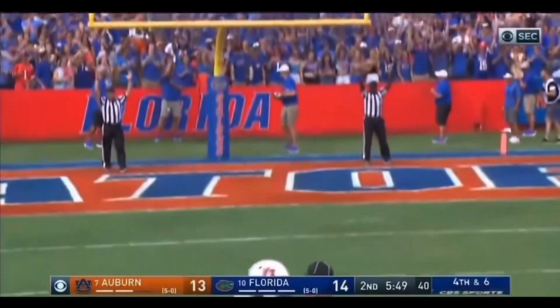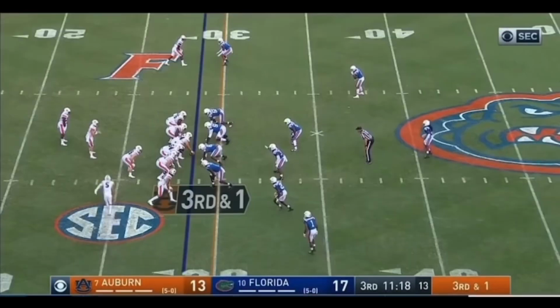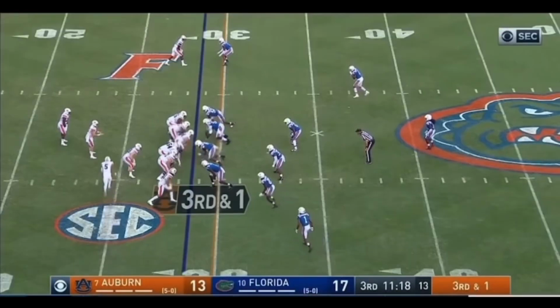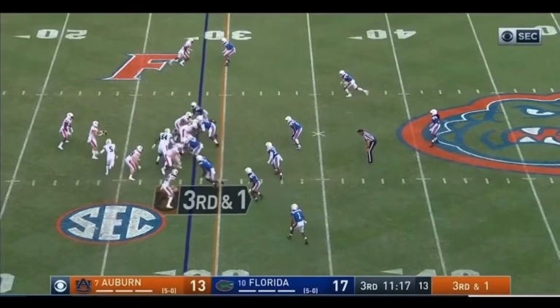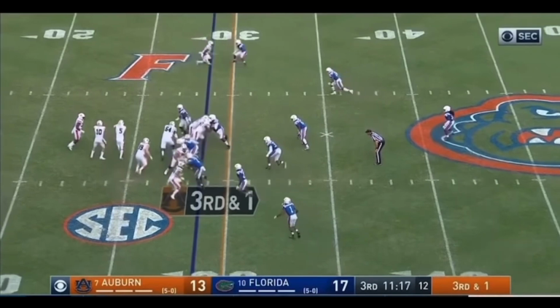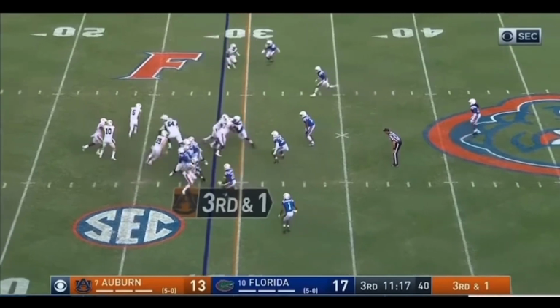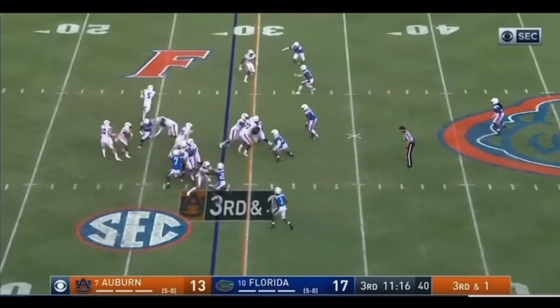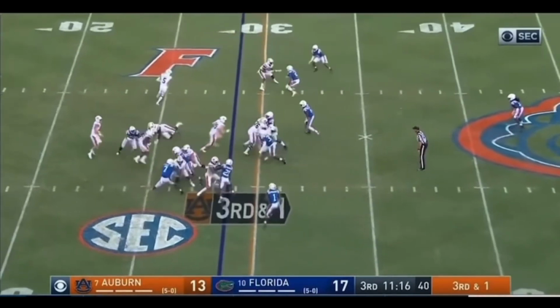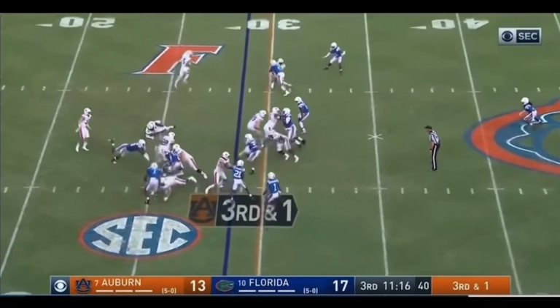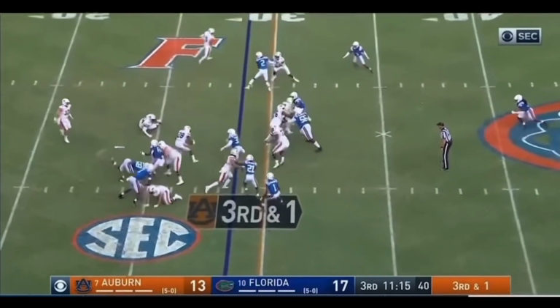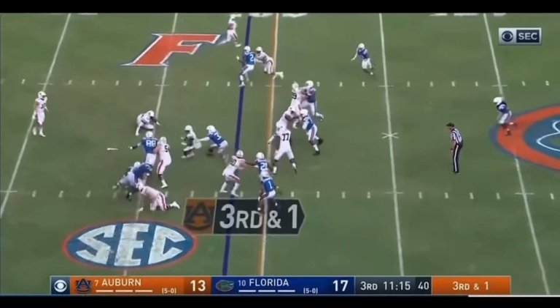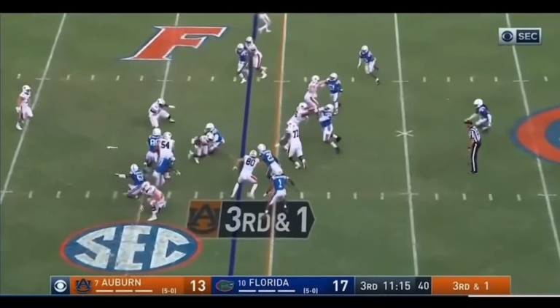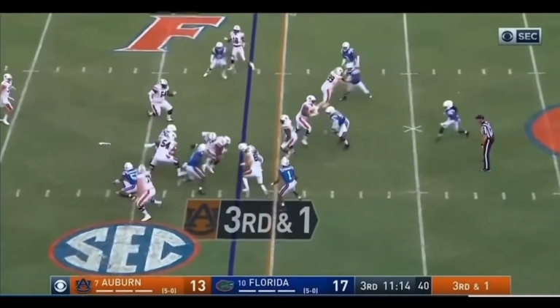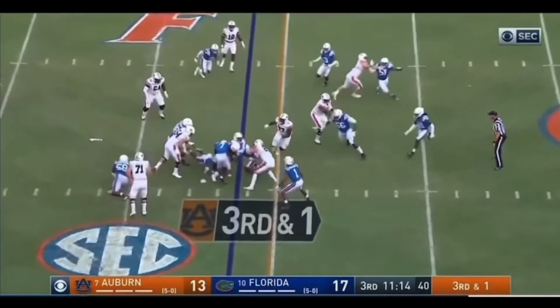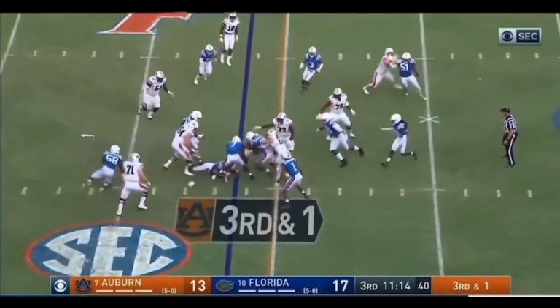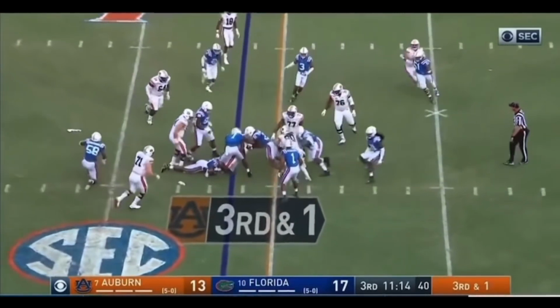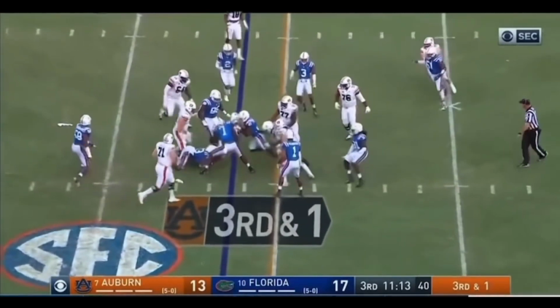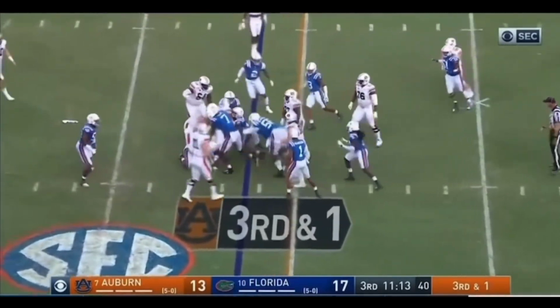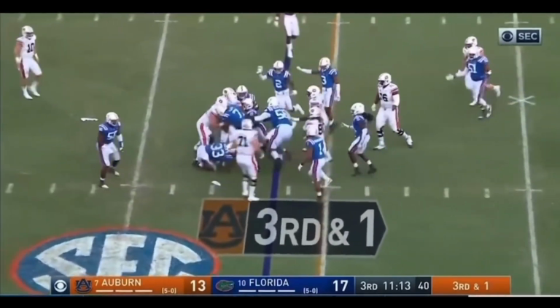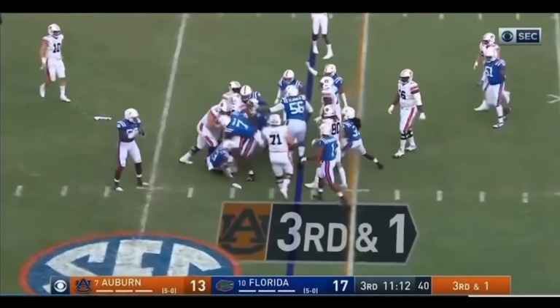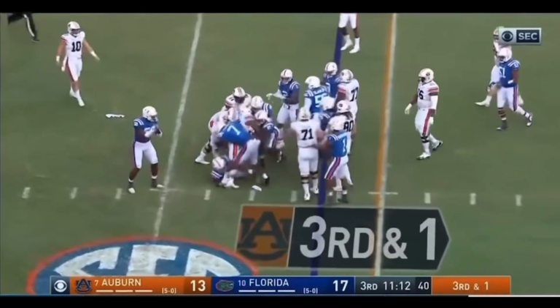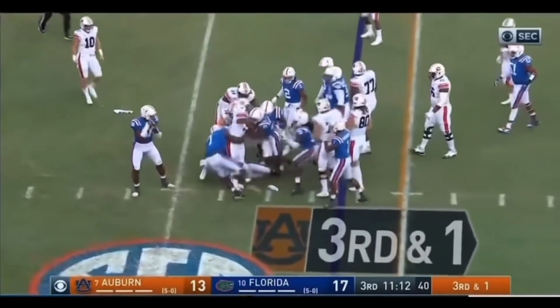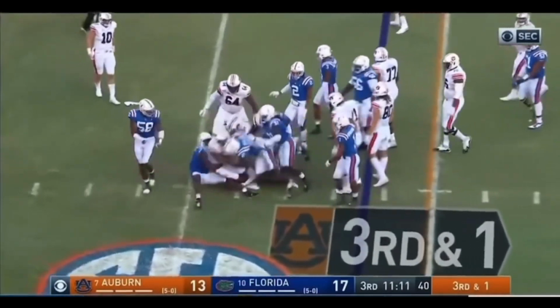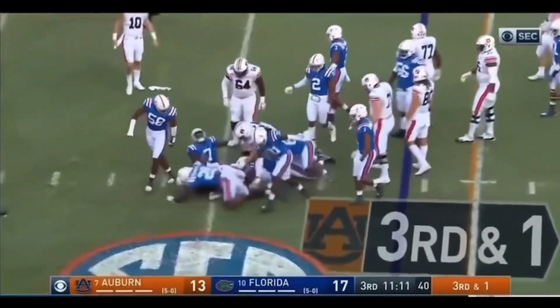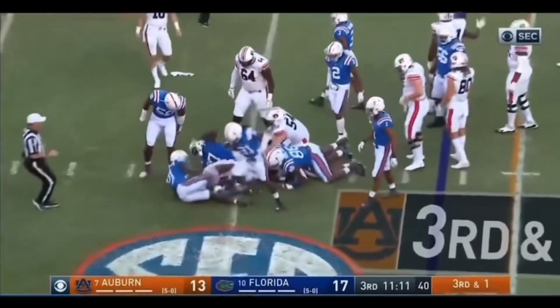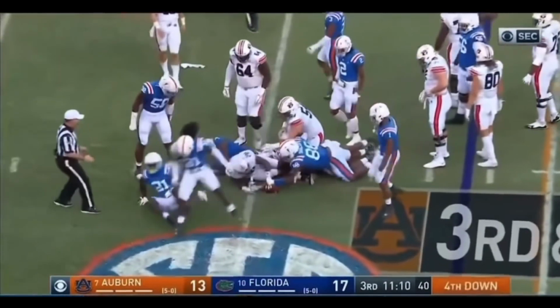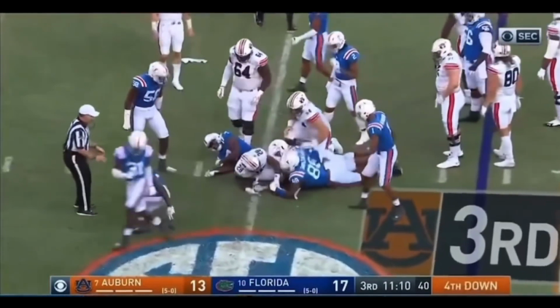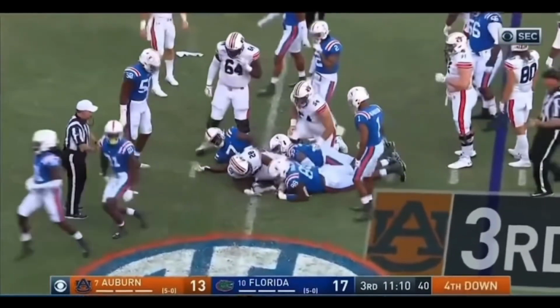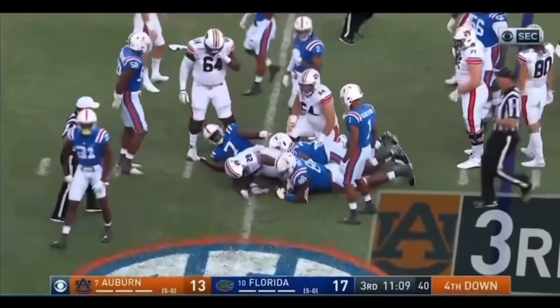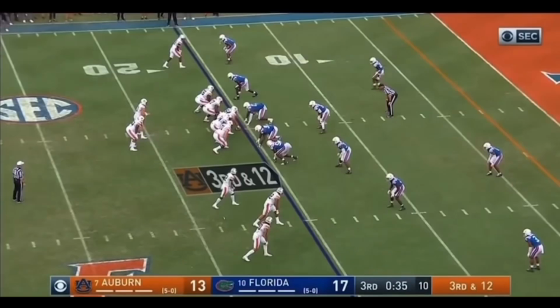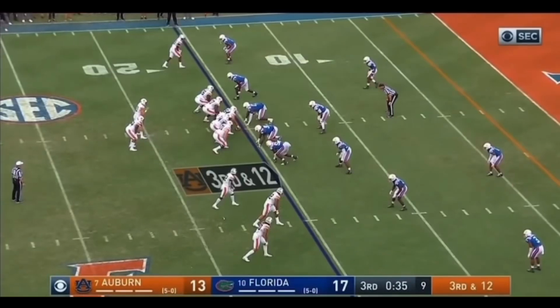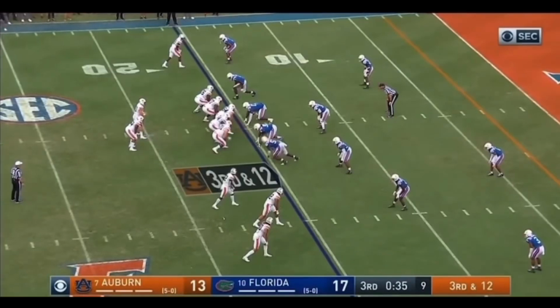Three more. Schwartz in motion. They fake it to him. They give it to Whitlow, who's trying to spin his way. And he's not going to get there. Going to be fourth and one. David Reese stood him up.